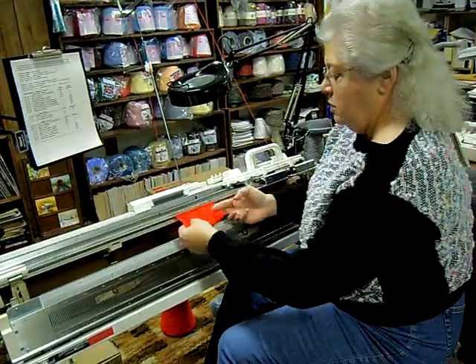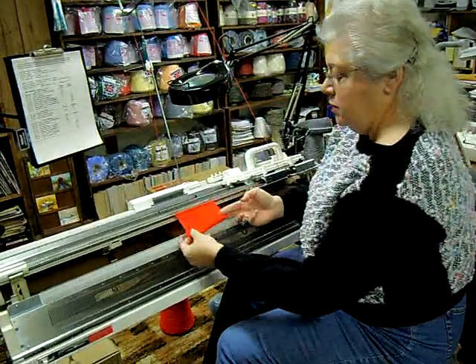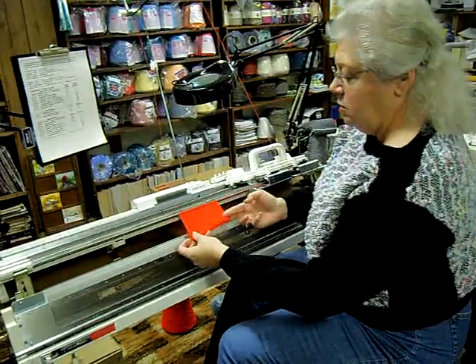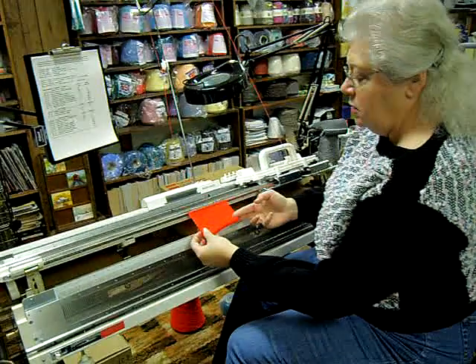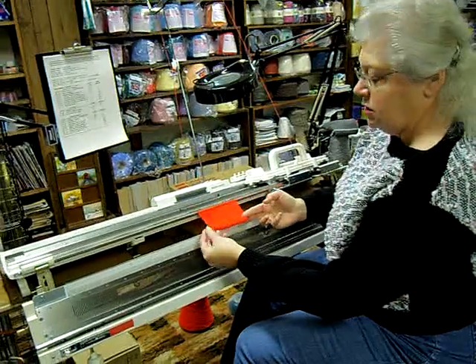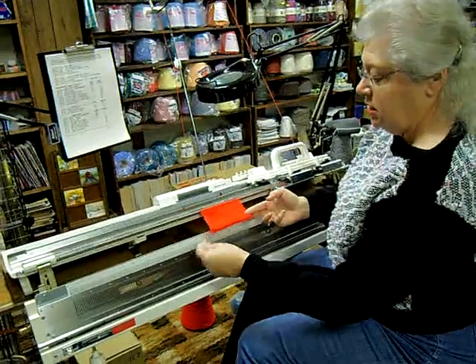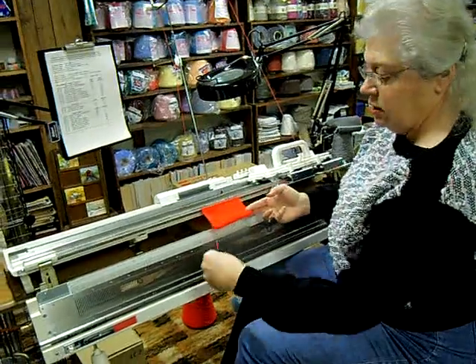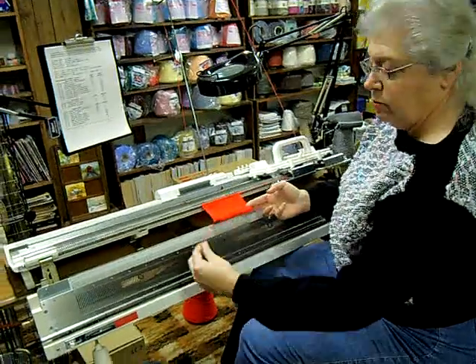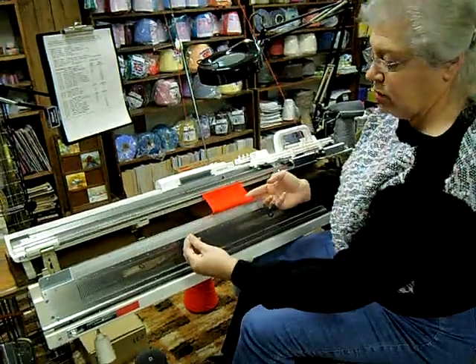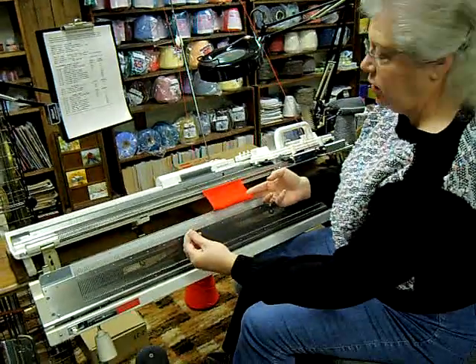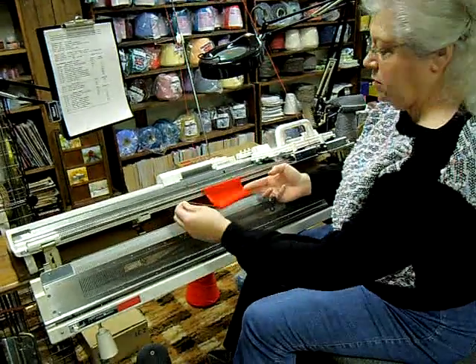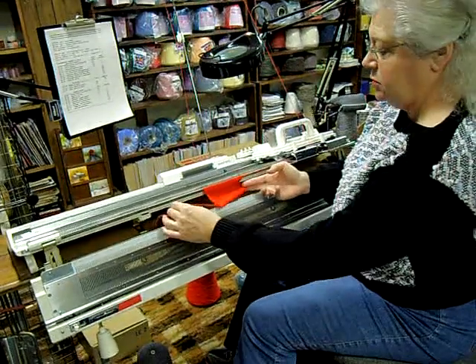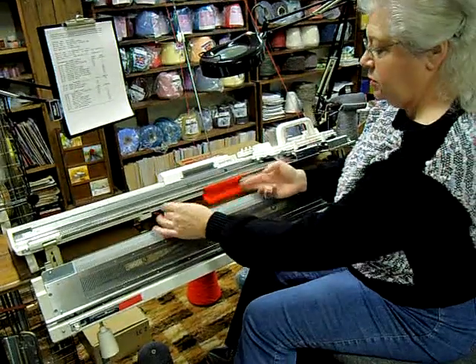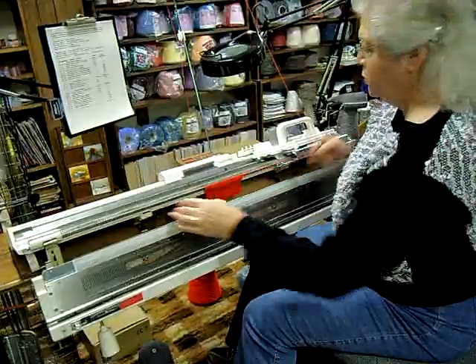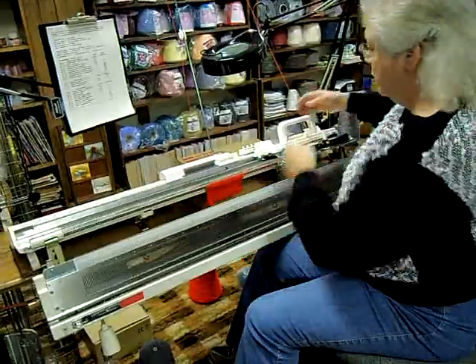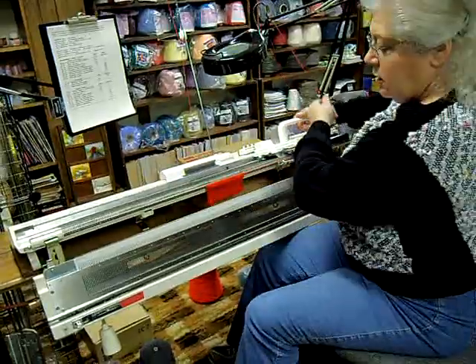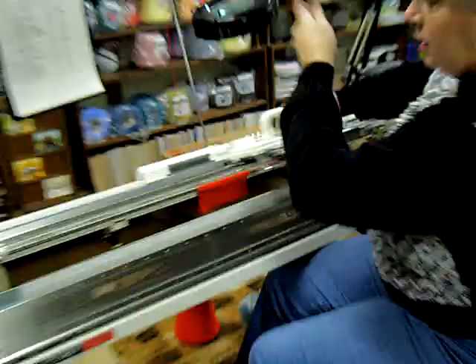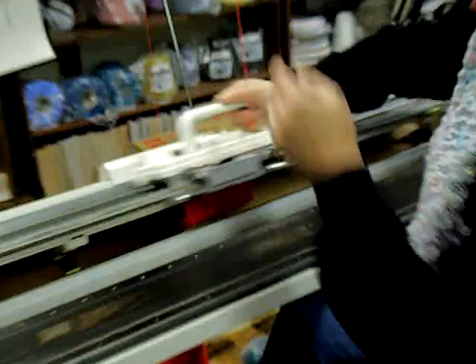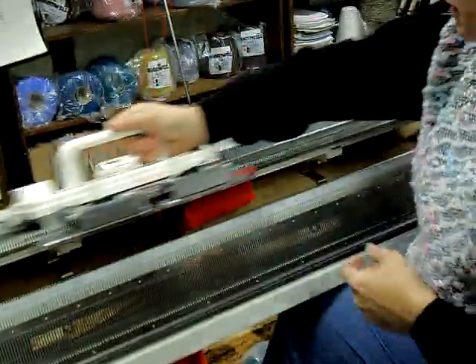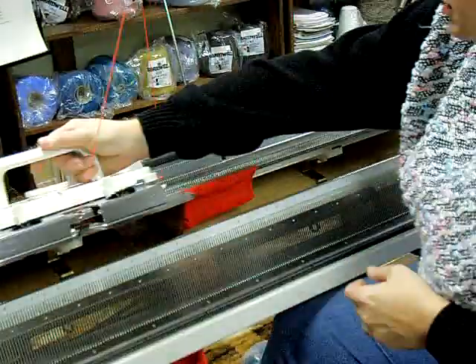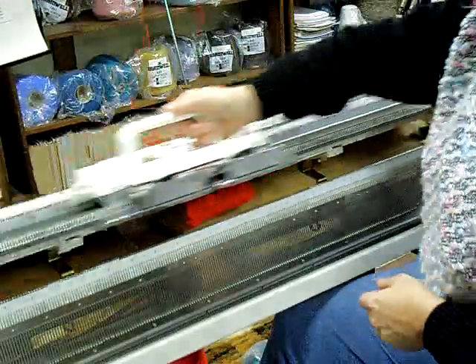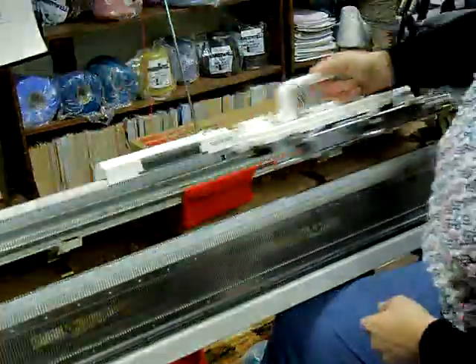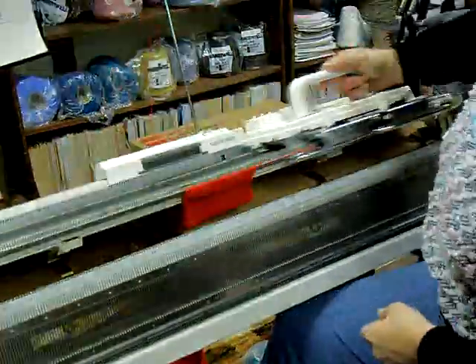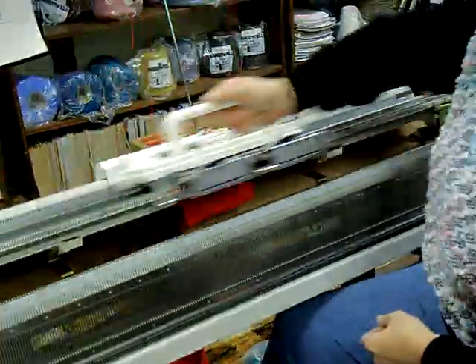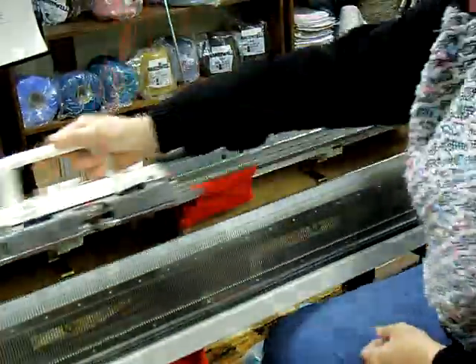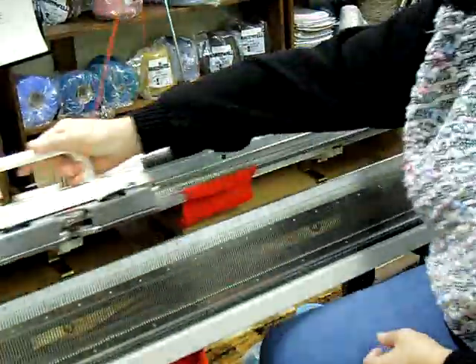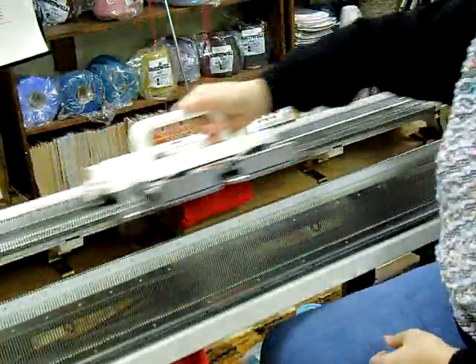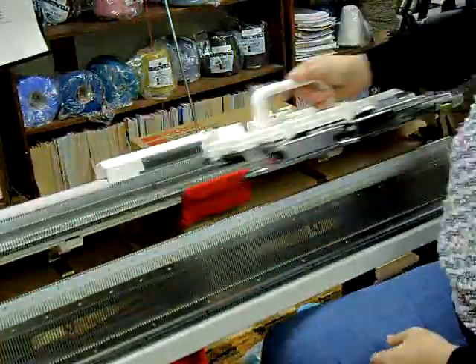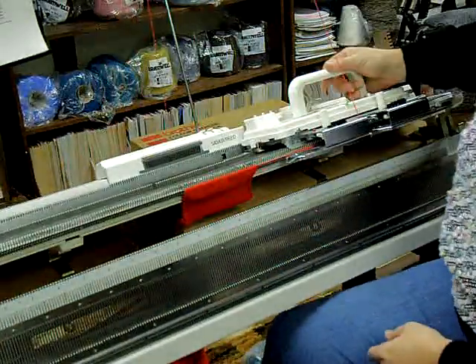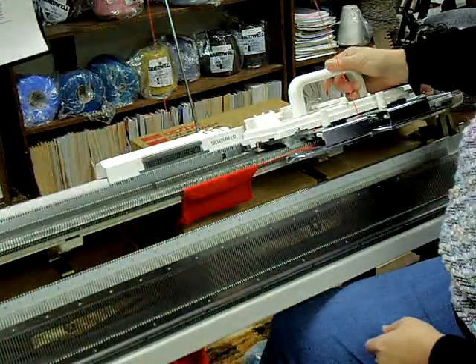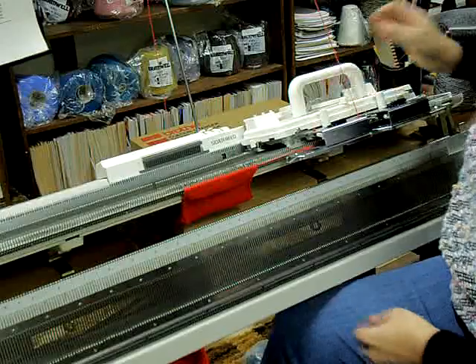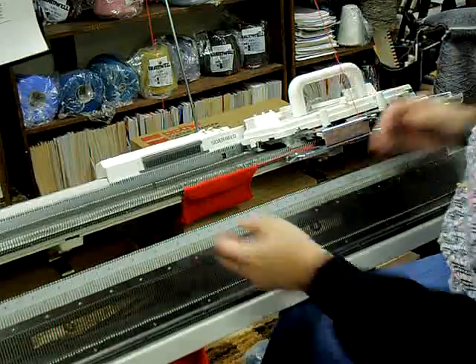The yarn, as you can see, is much much finer than I'm using with this machine. Just like the other machine, the carriage glides along very easily while you knit.